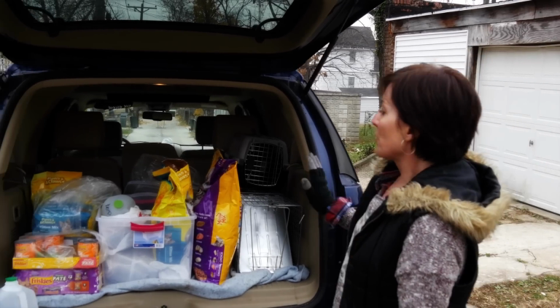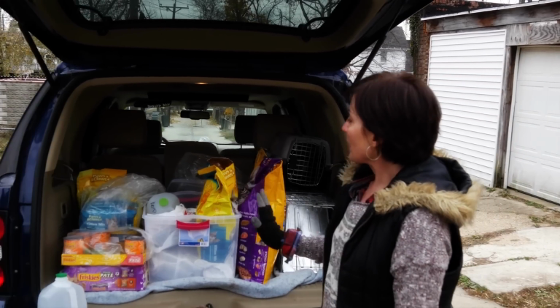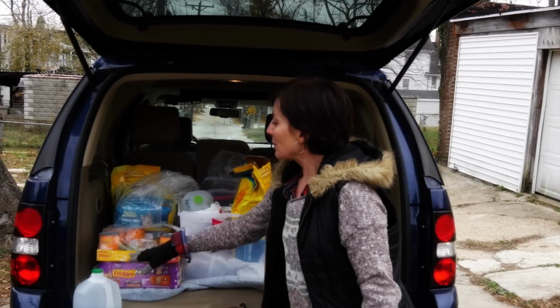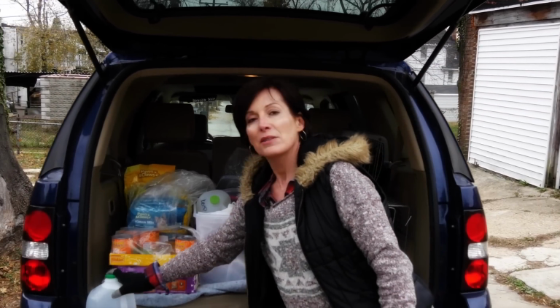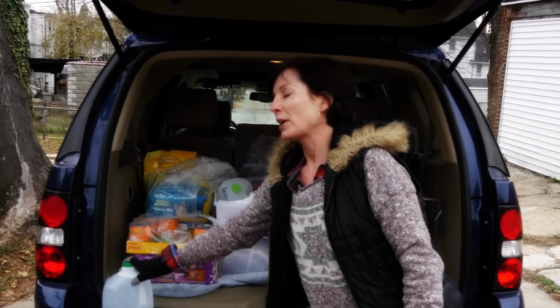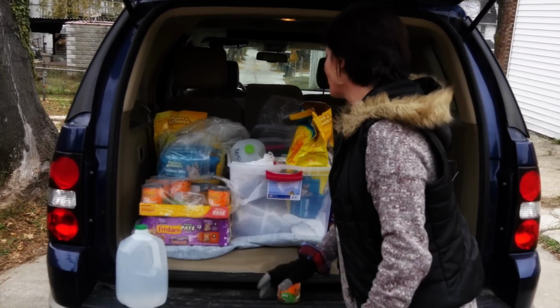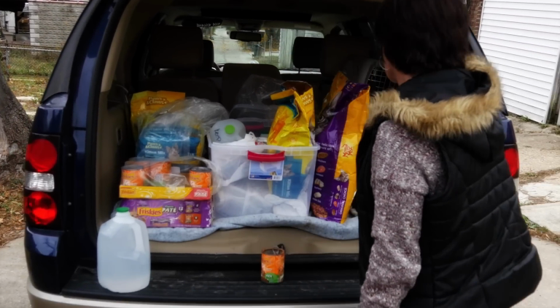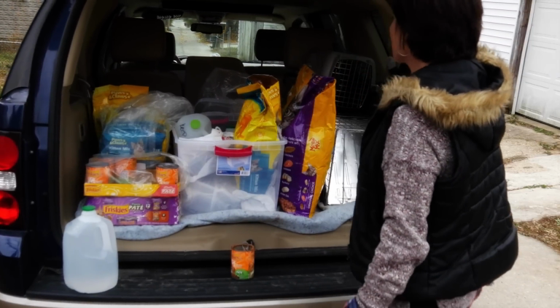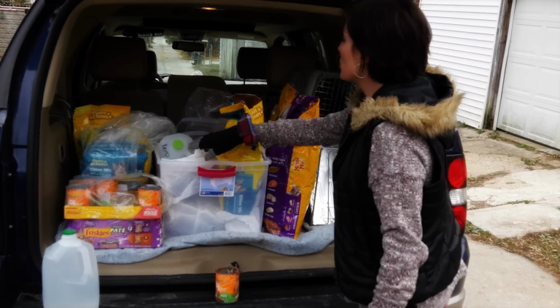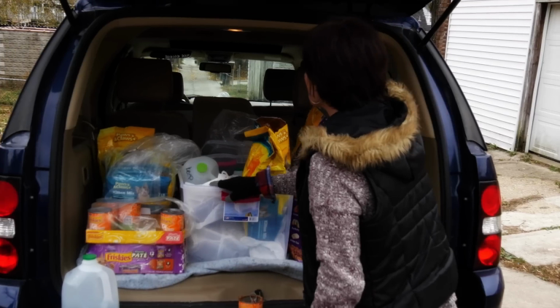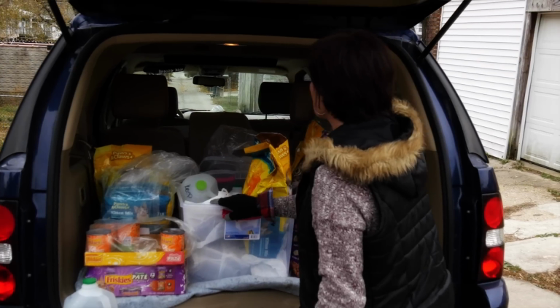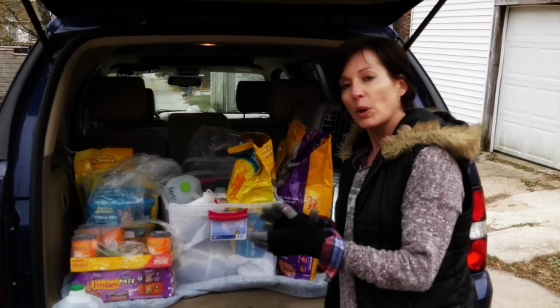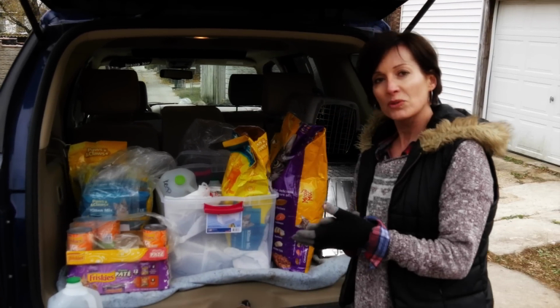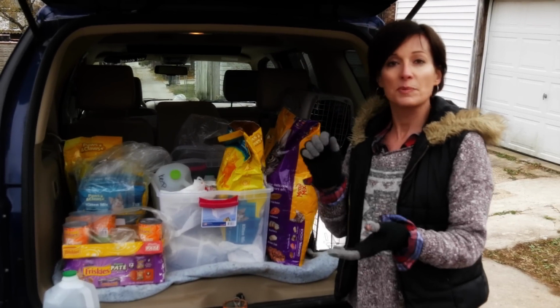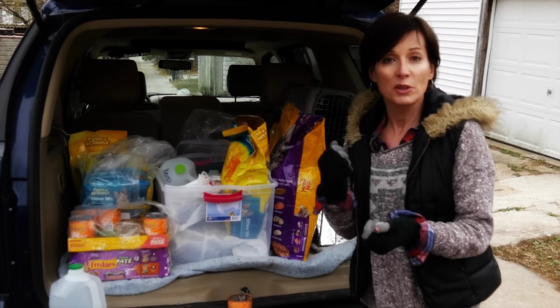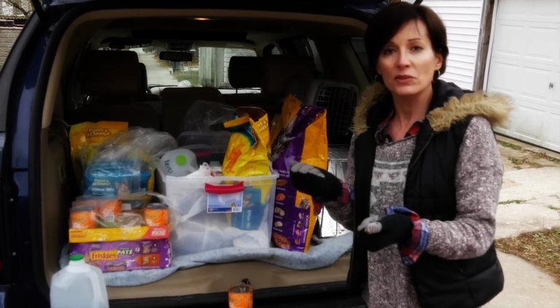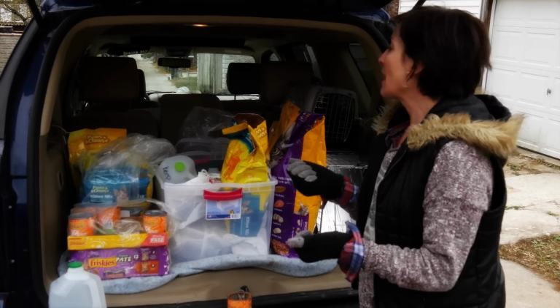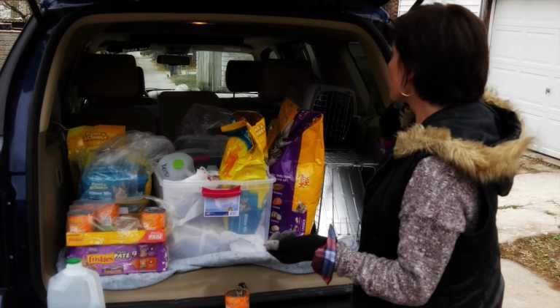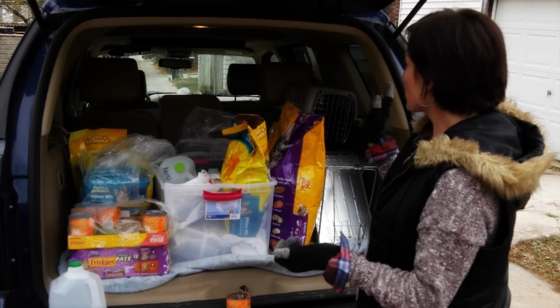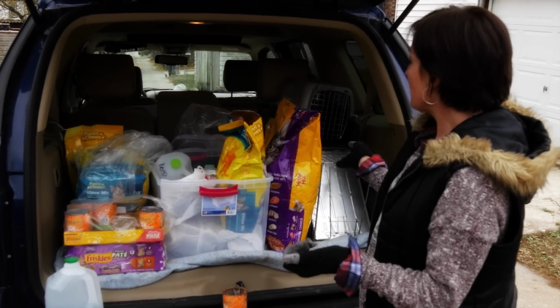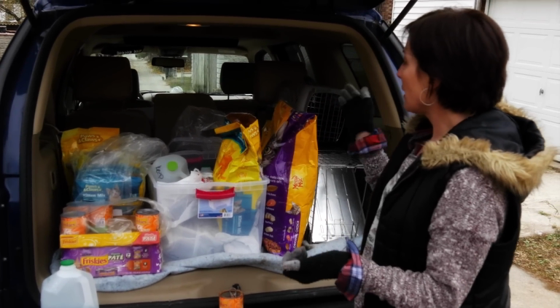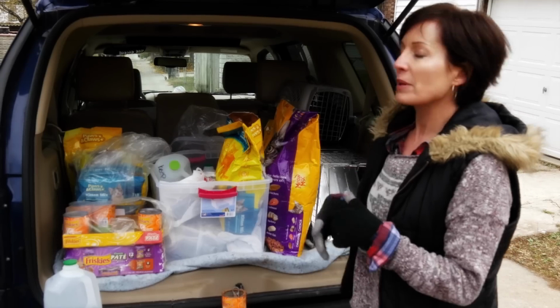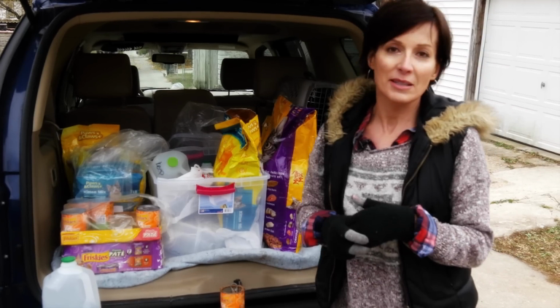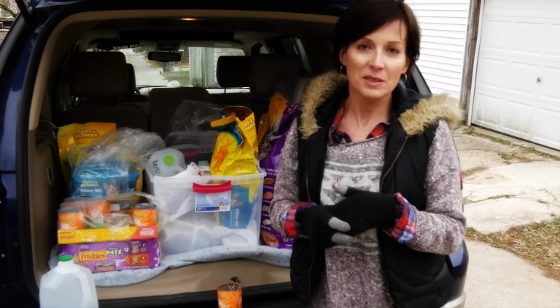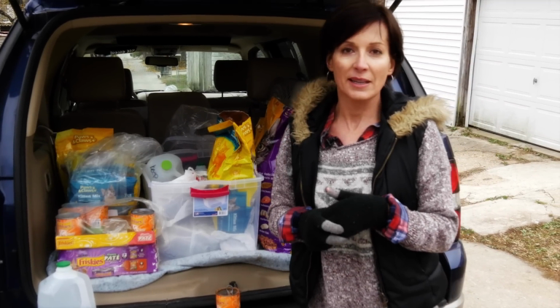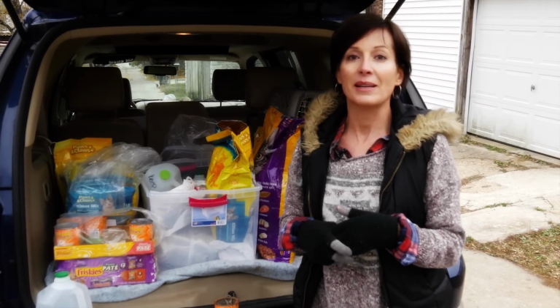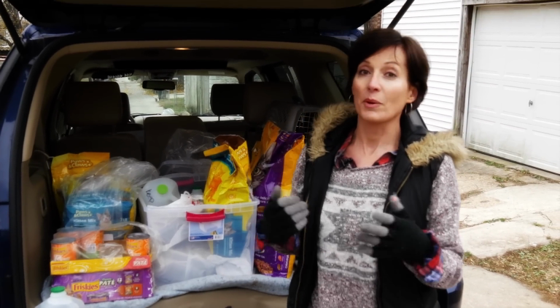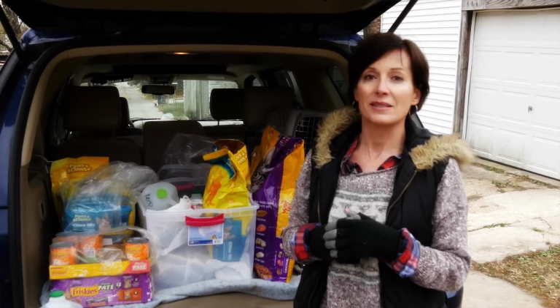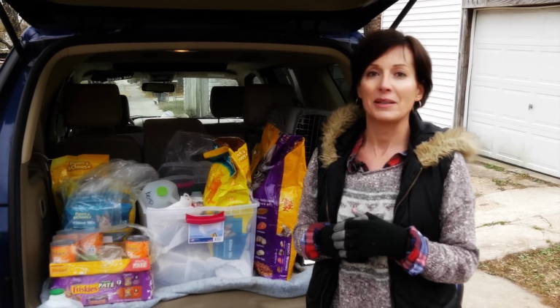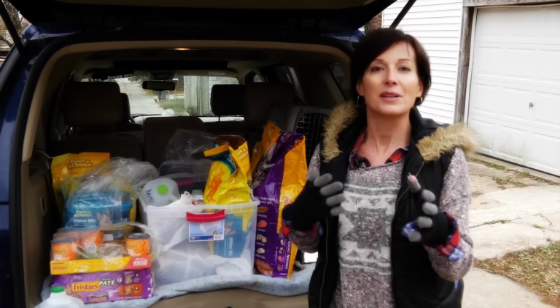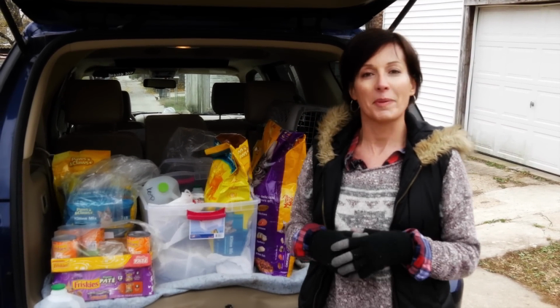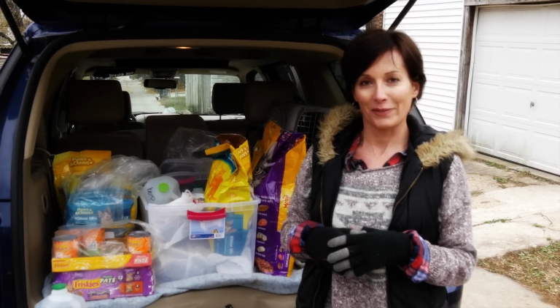You're going to bring three to four gallons of water. You're going to bring some empty trays, bowls, and disposable utensils. I always carry a trap and a carrier with me just in case, because again, we never know what we're going to see and we kind of need to be prepared for everything.